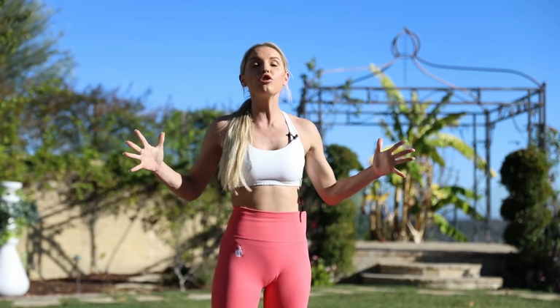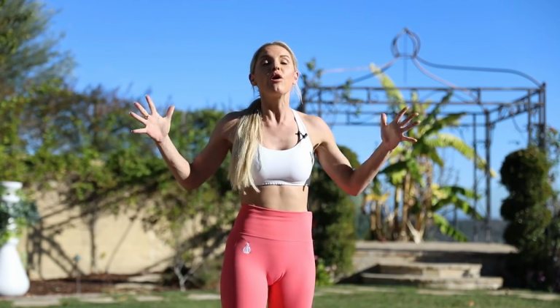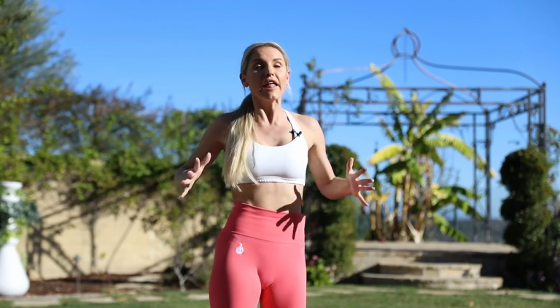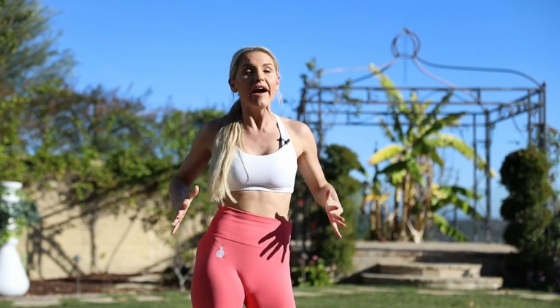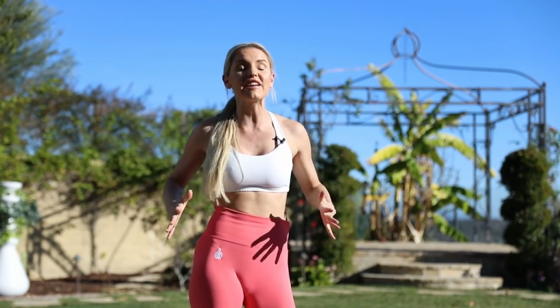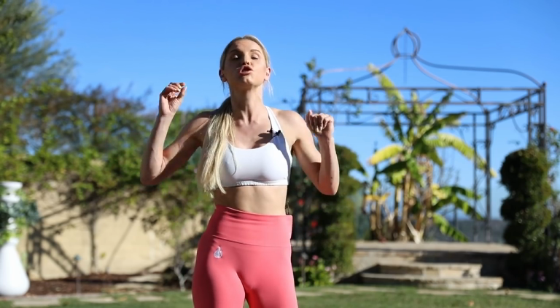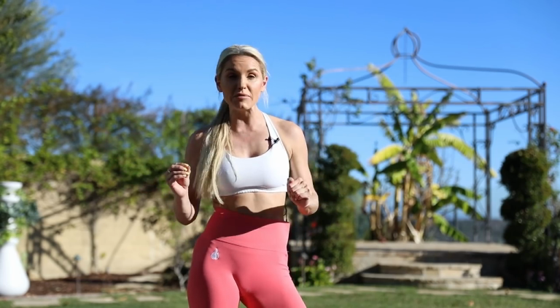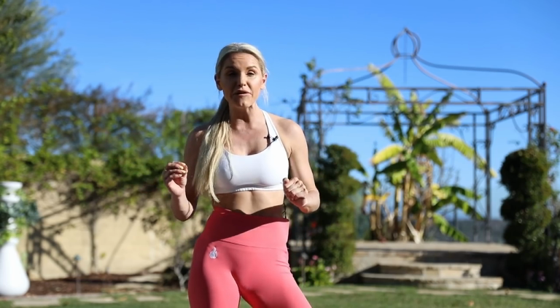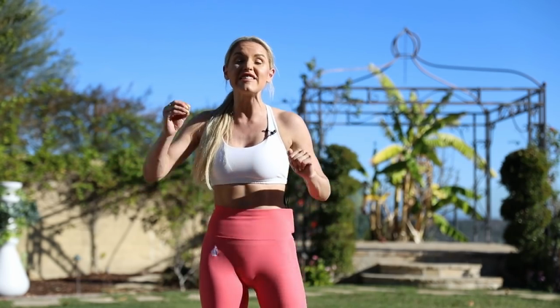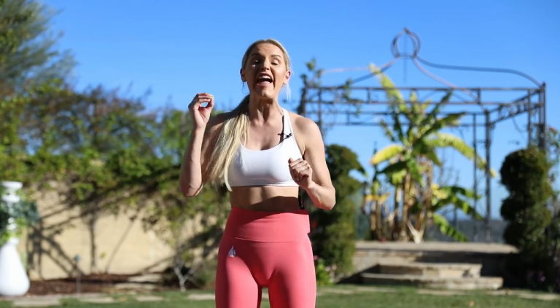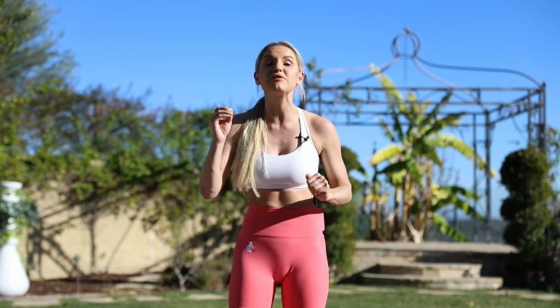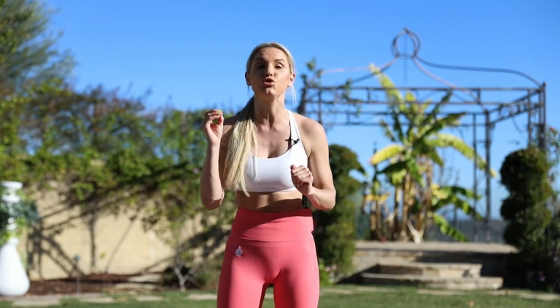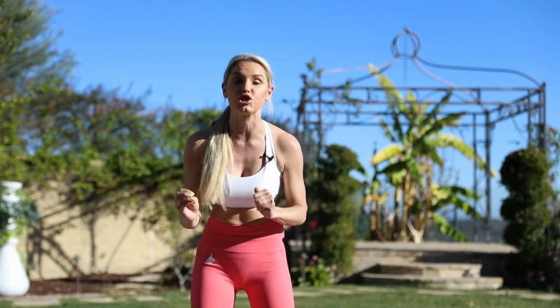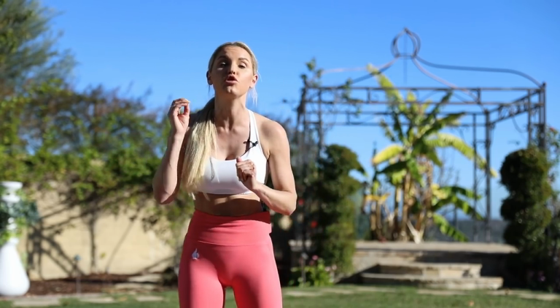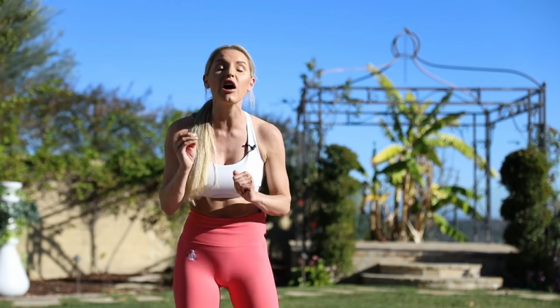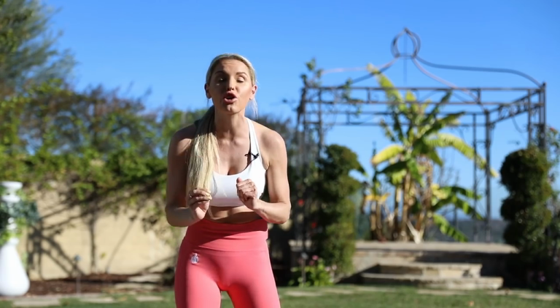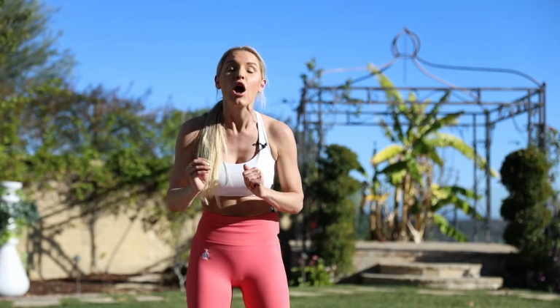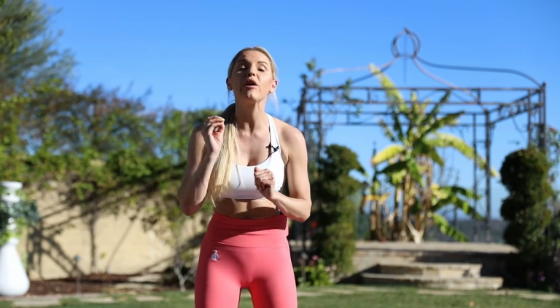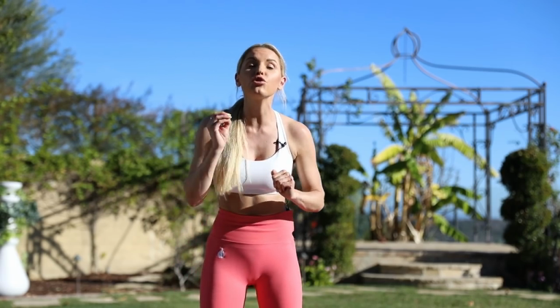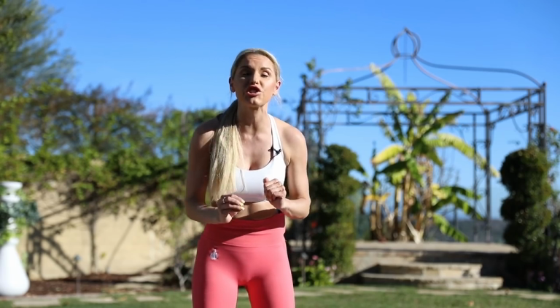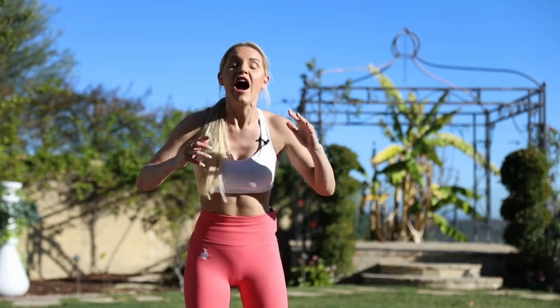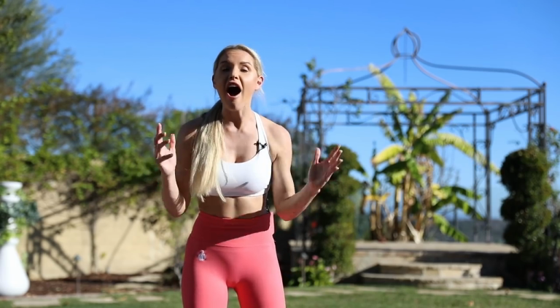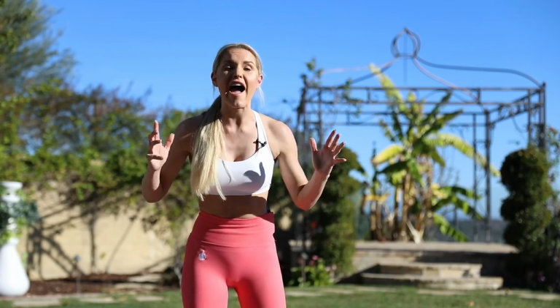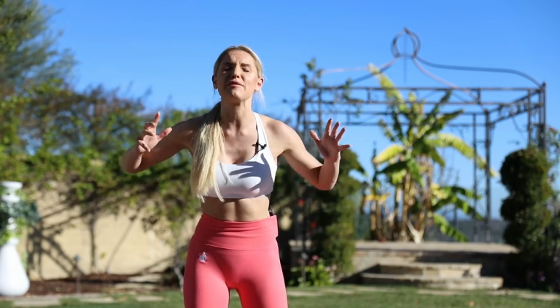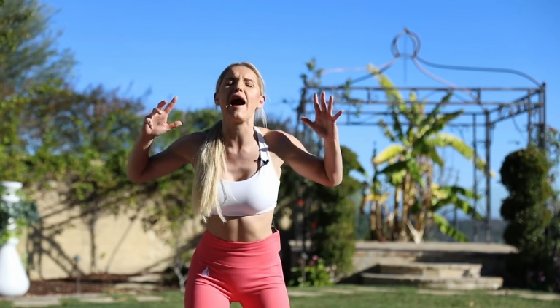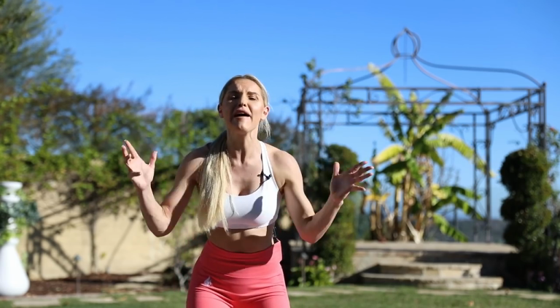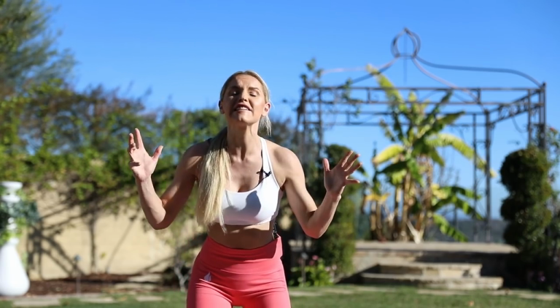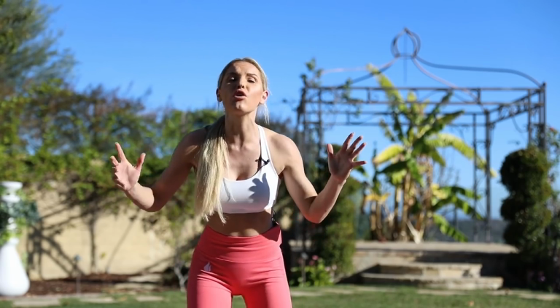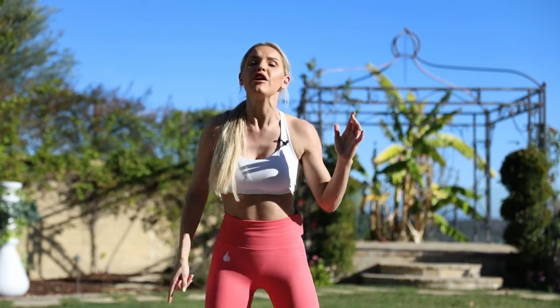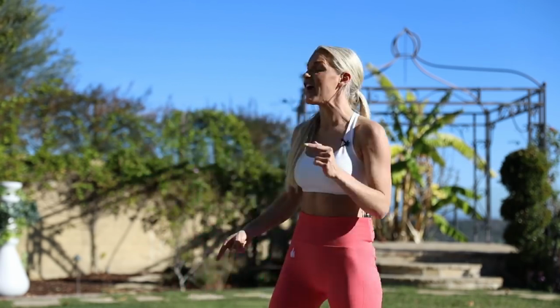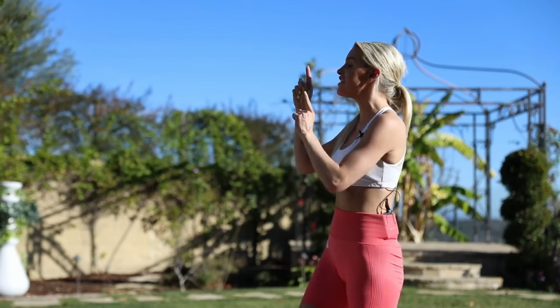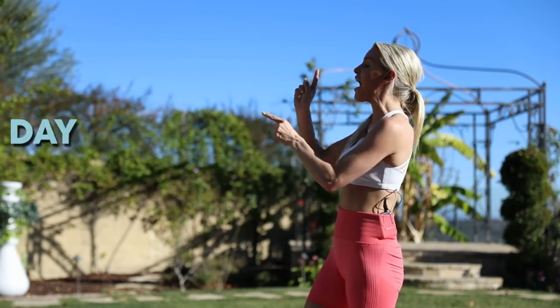We all know love handles — it is 20% fitness, it's 80% nutrition. So if you are struggling with your nutrition, I have something amazing for you. Check this out.